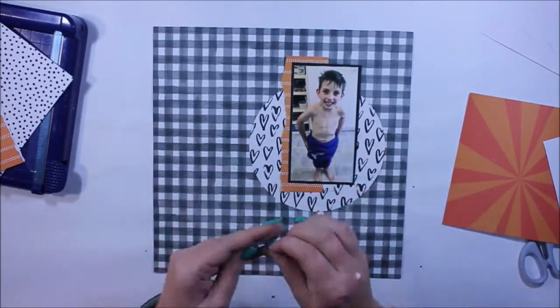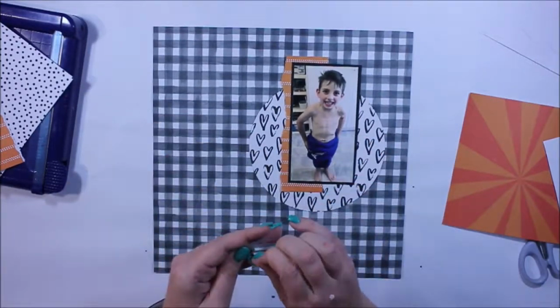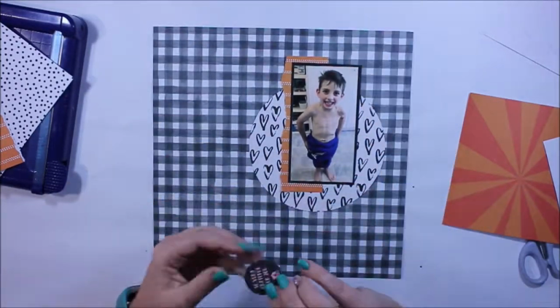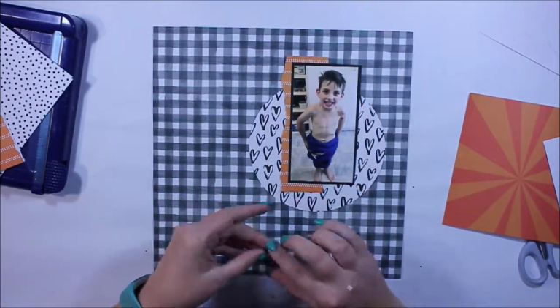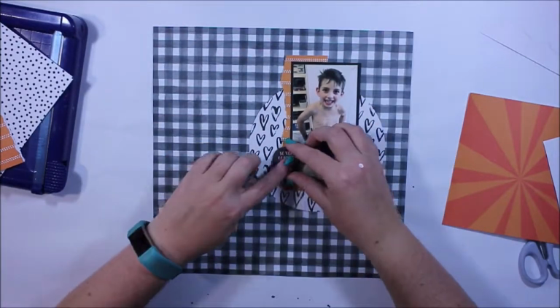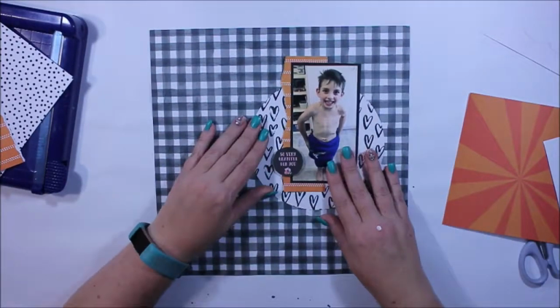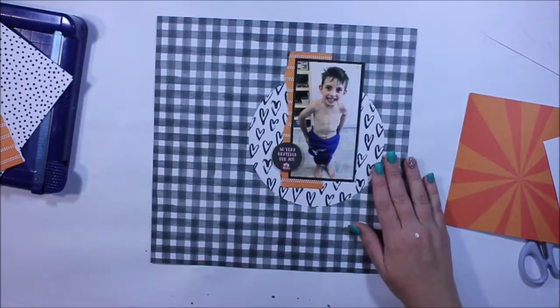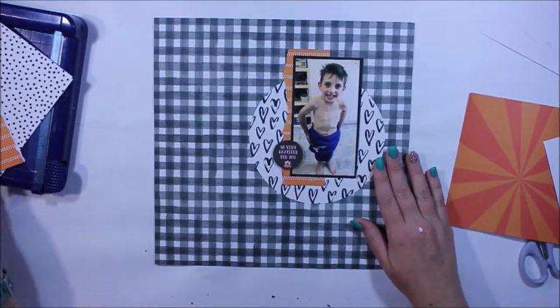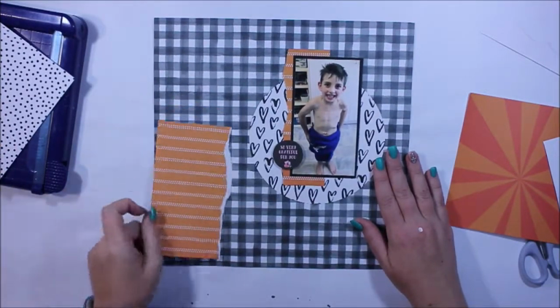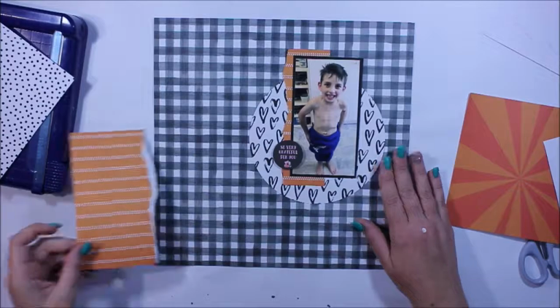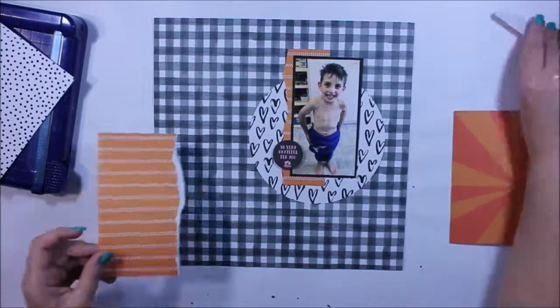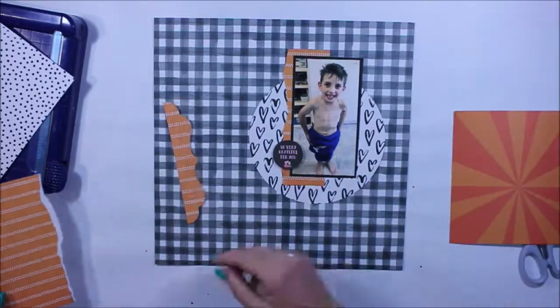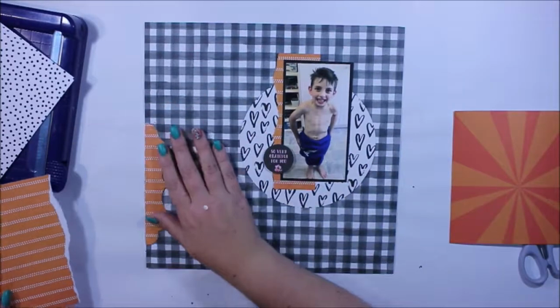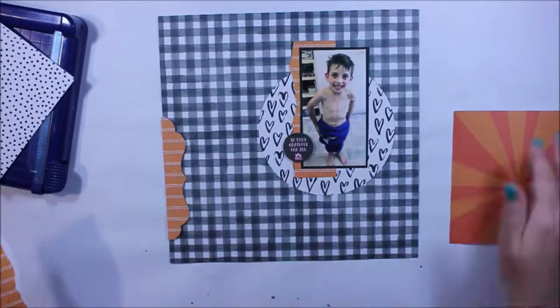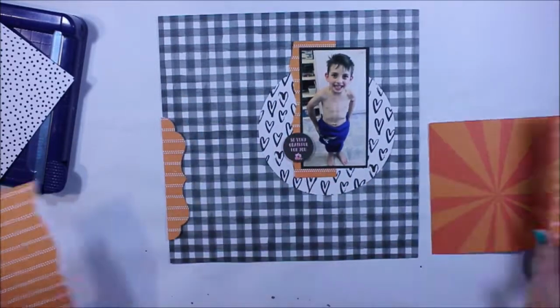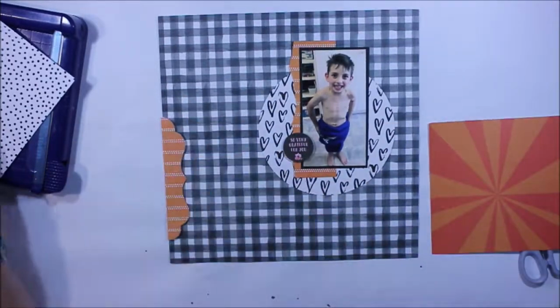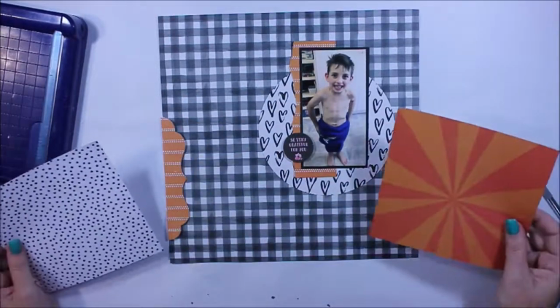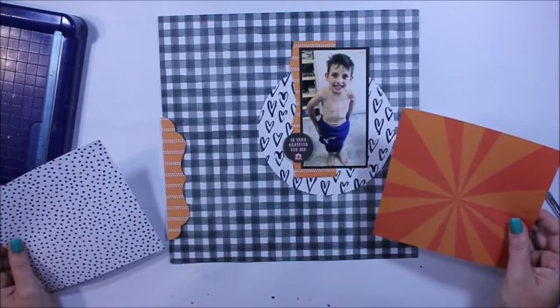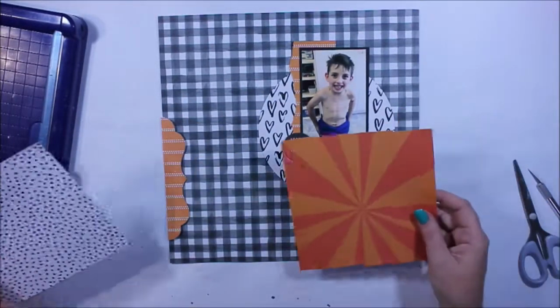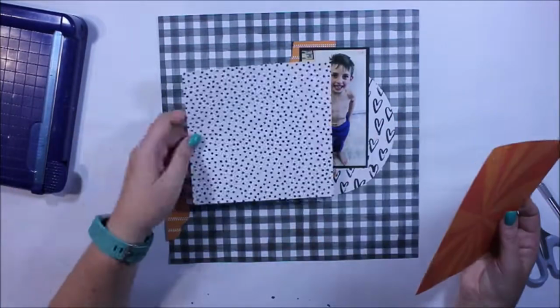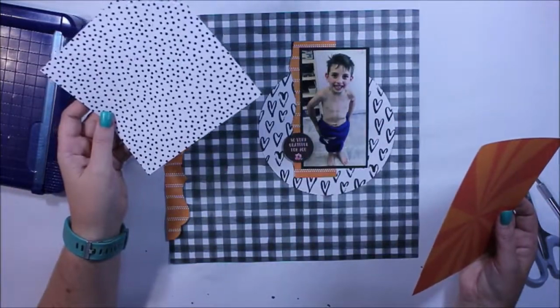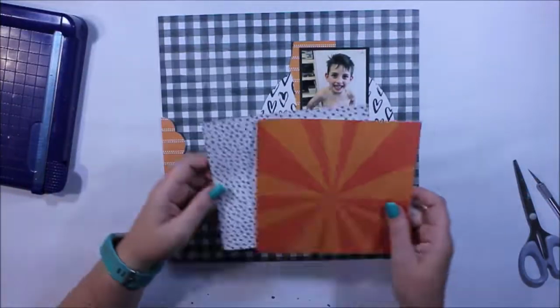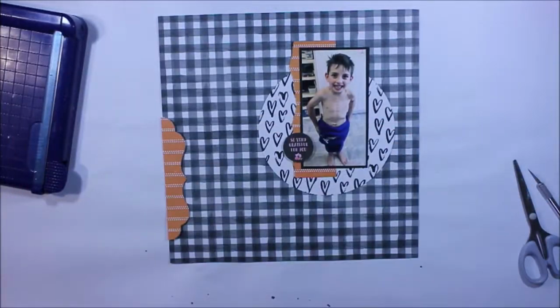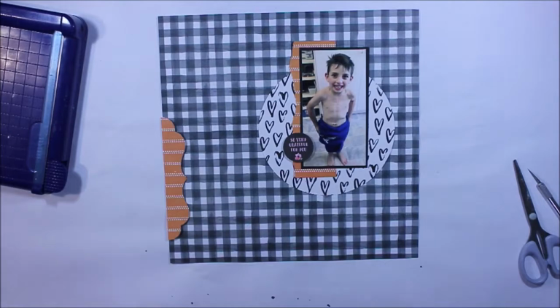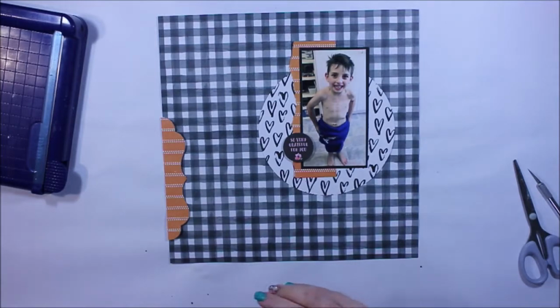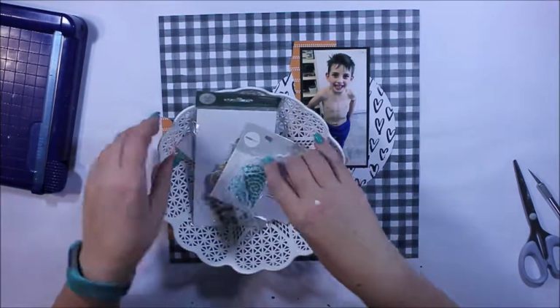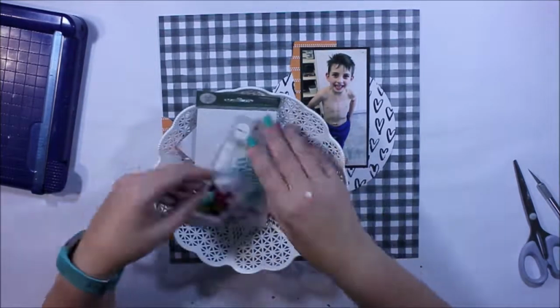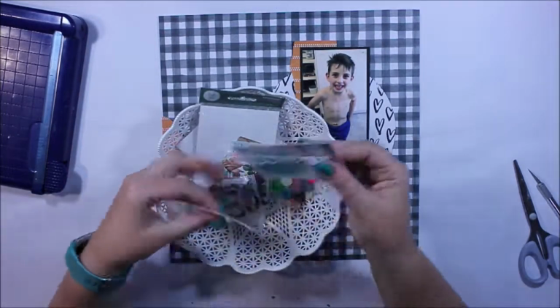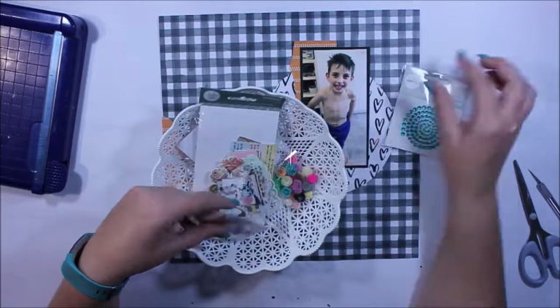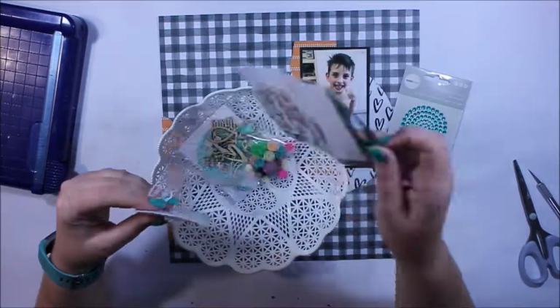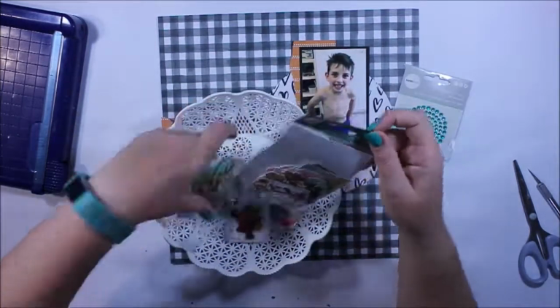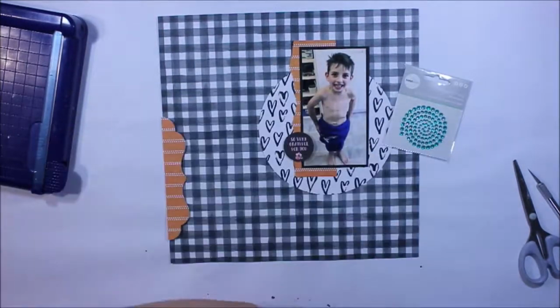I started with this solid patterned background paper but as I'm fiddling around I'm thinking no, it's too dark, it's too much pattern. I really wanted to simplify it a little bit.